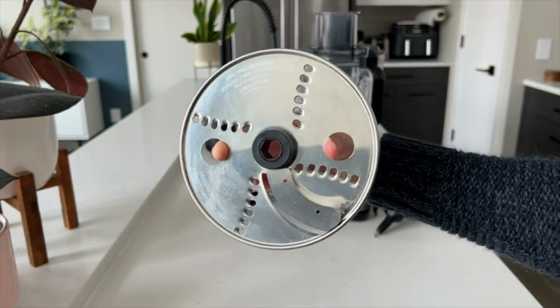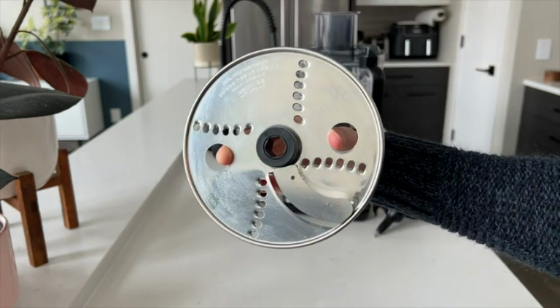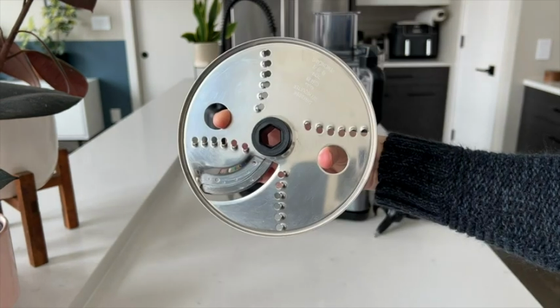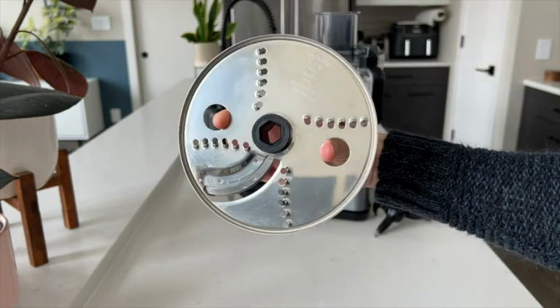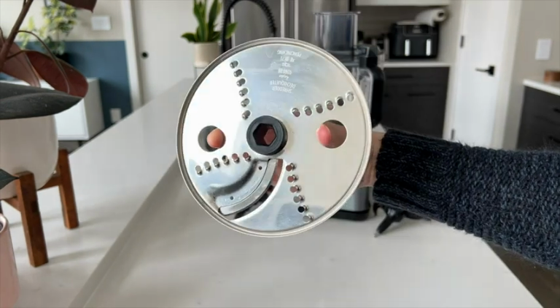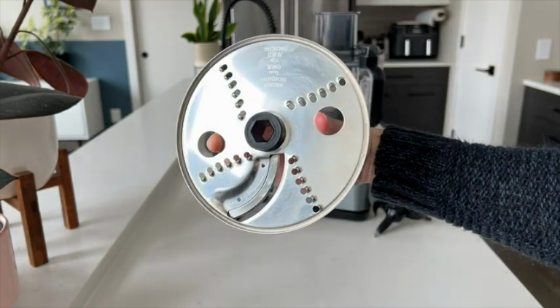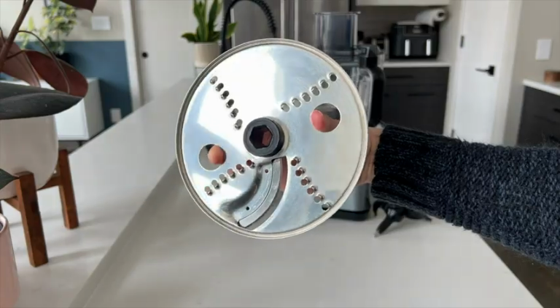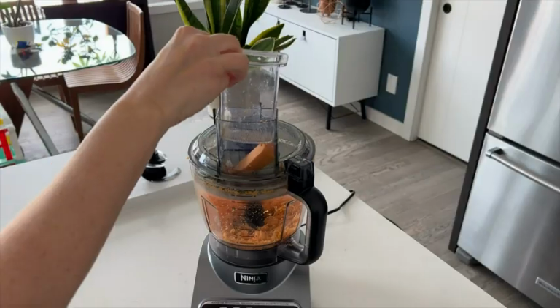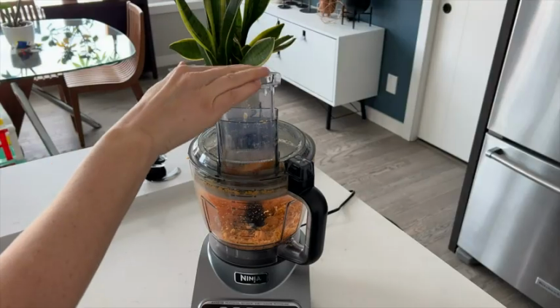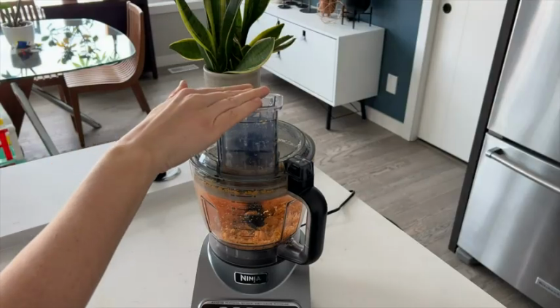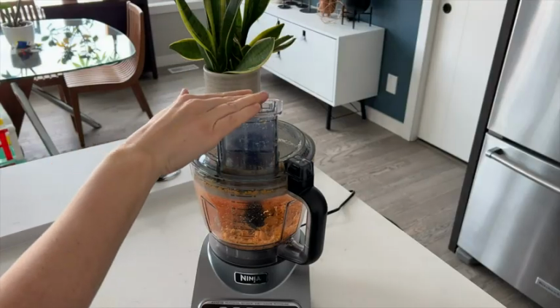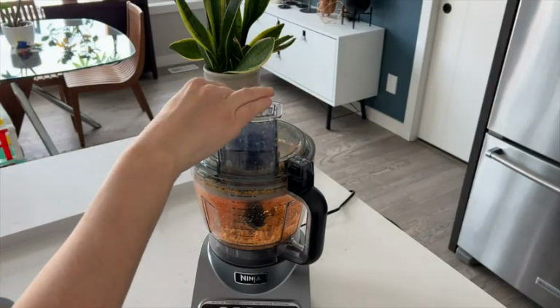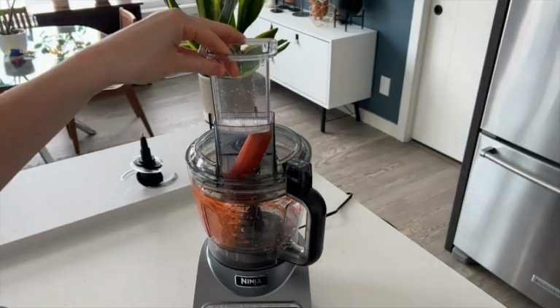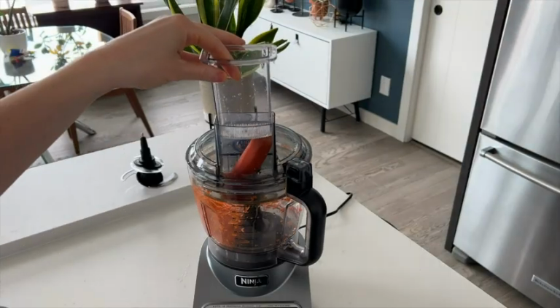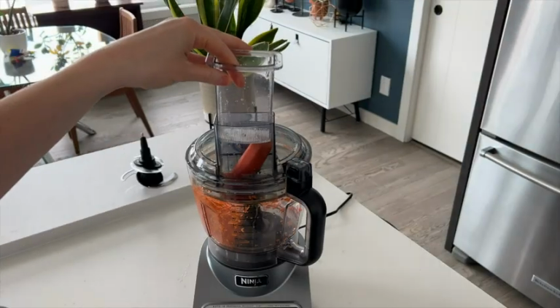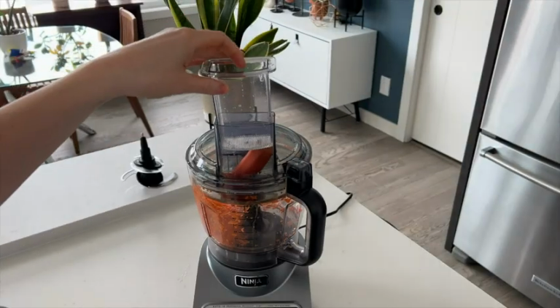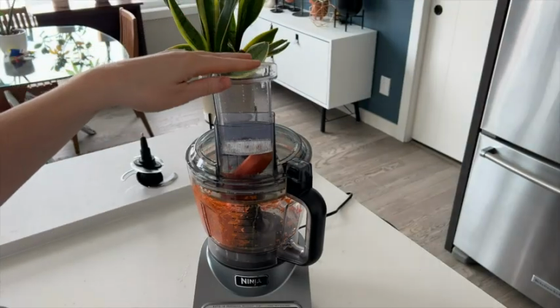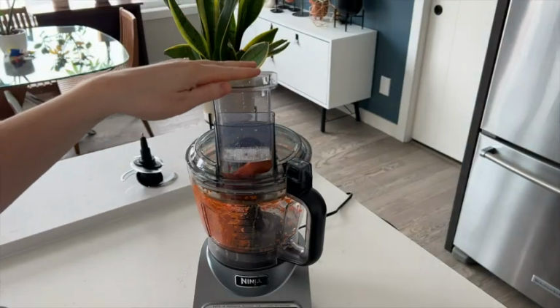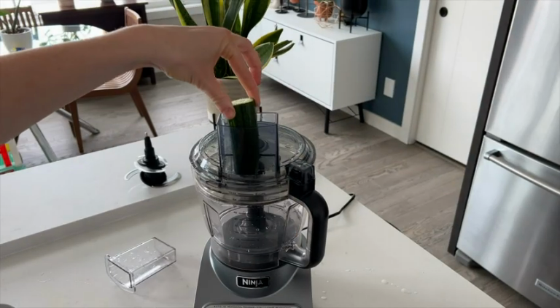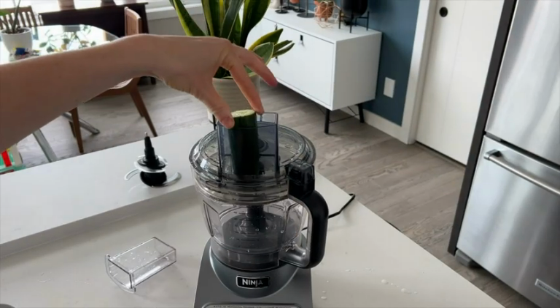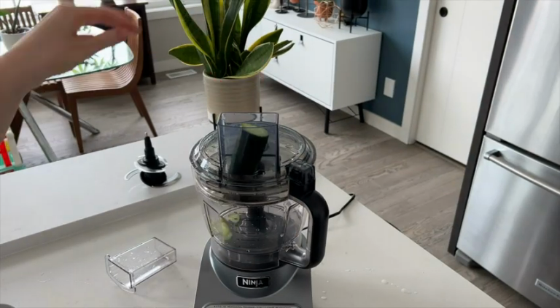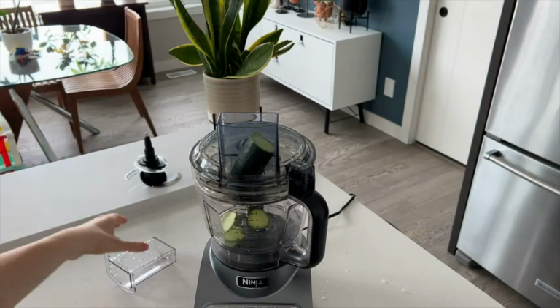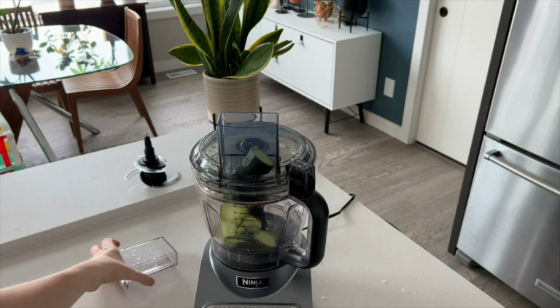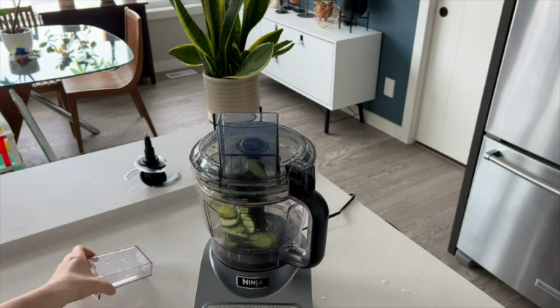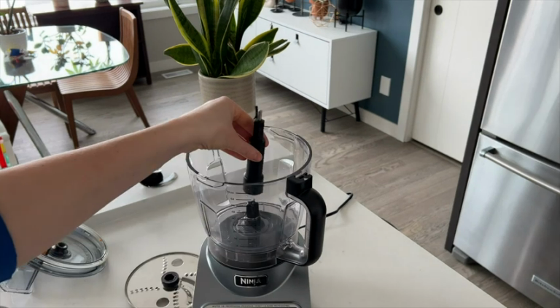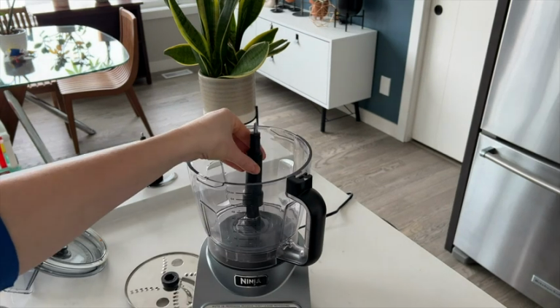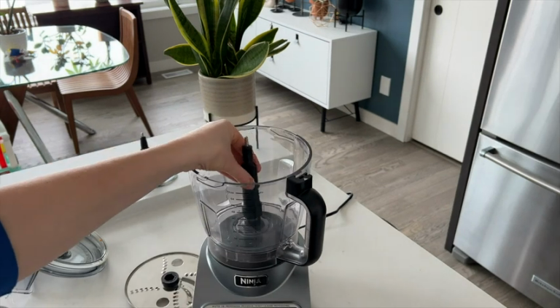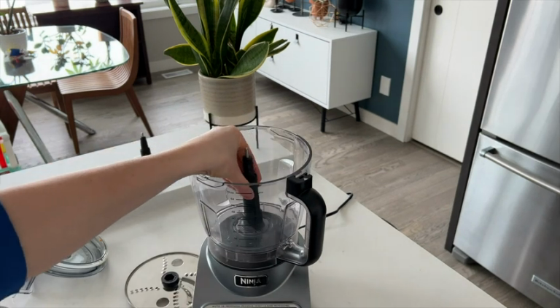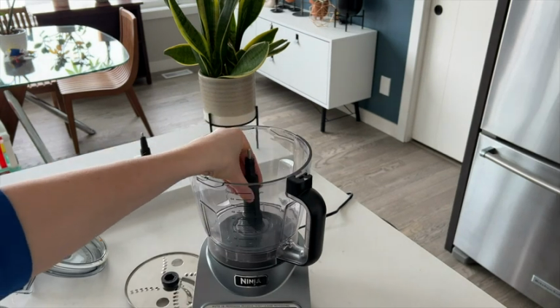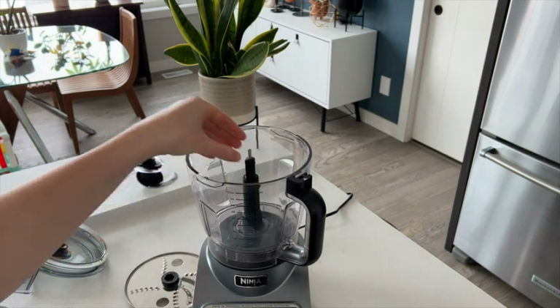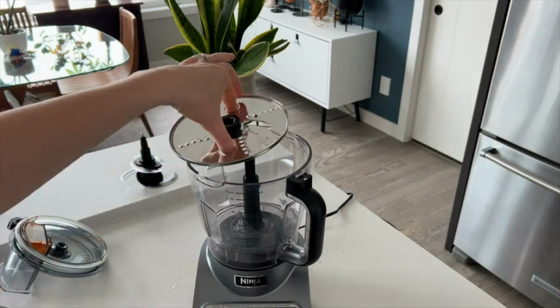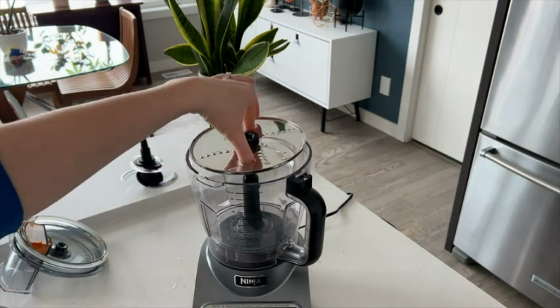Here I am using the reversible slicing and shredding disc to shred cheese and carrots and slice cucumbers. To attach the disc to the food processor, you just put this attachment in first and then slide the disc on.